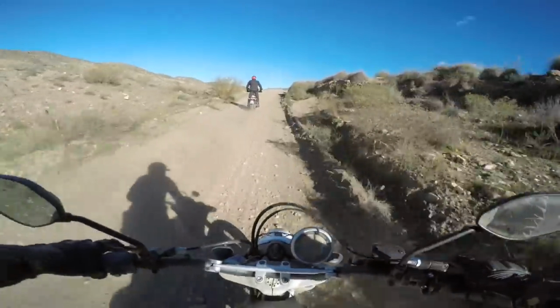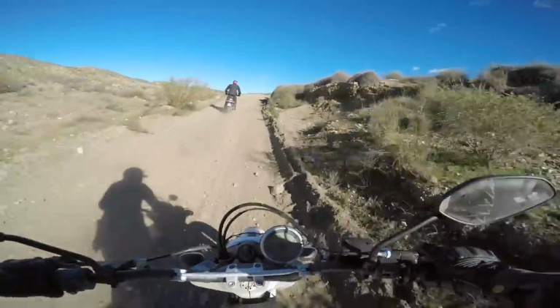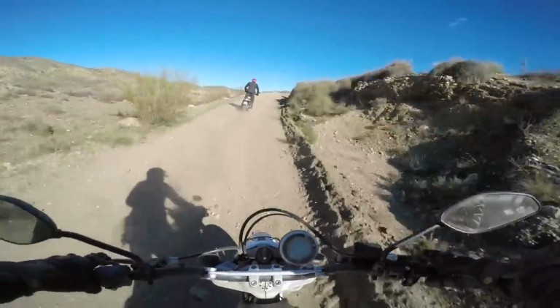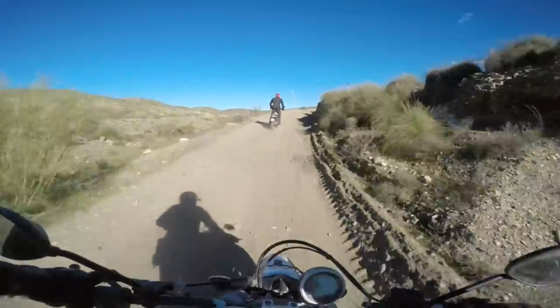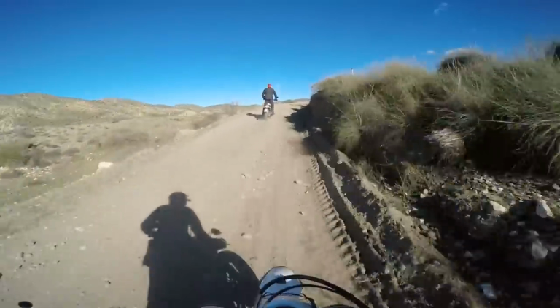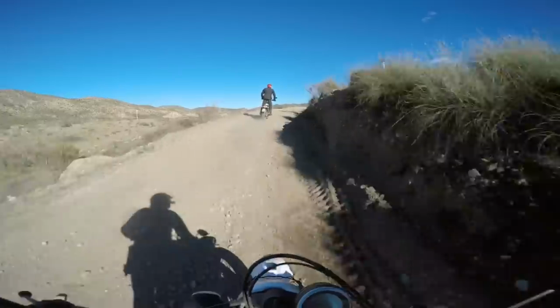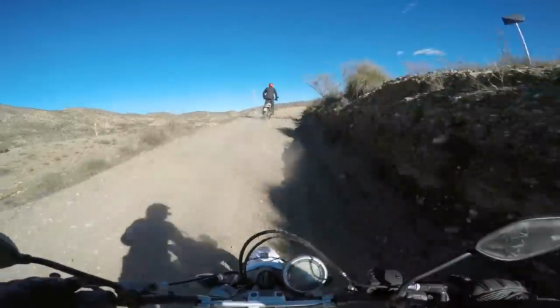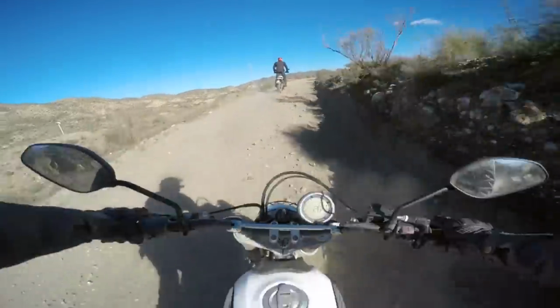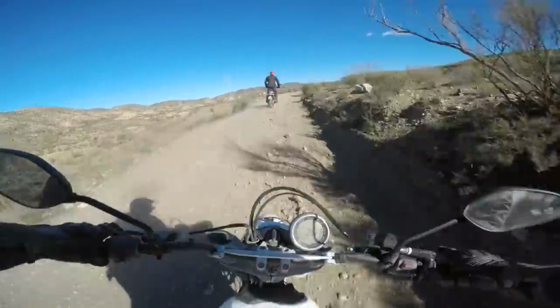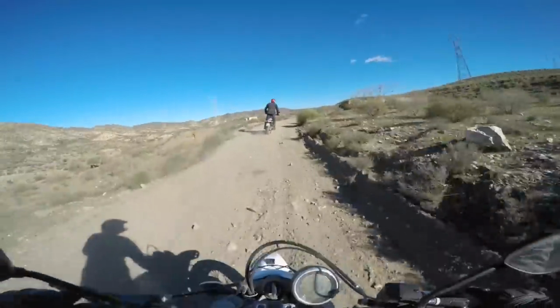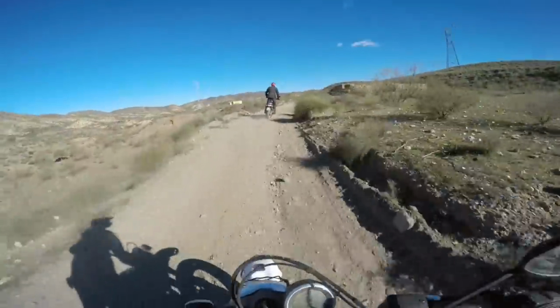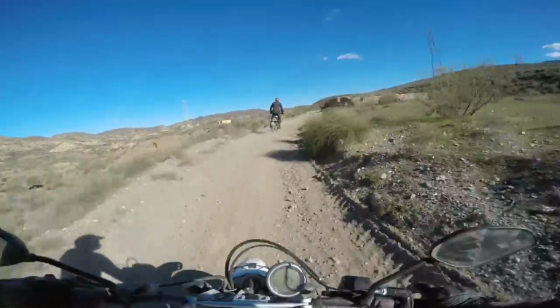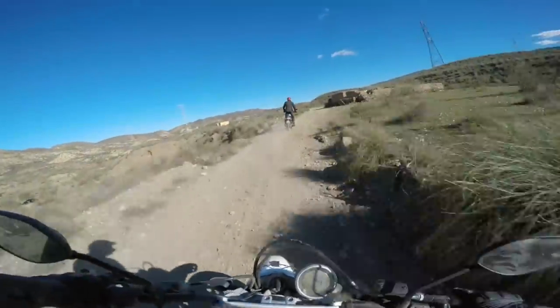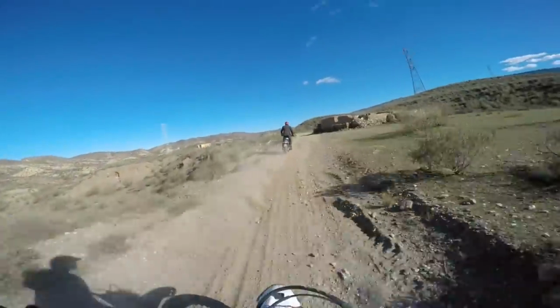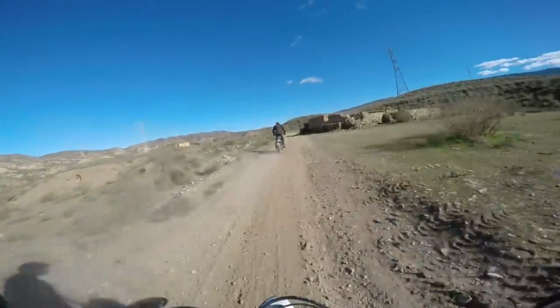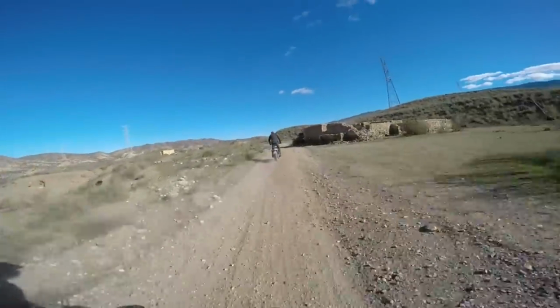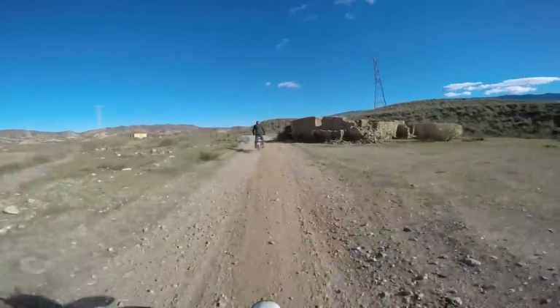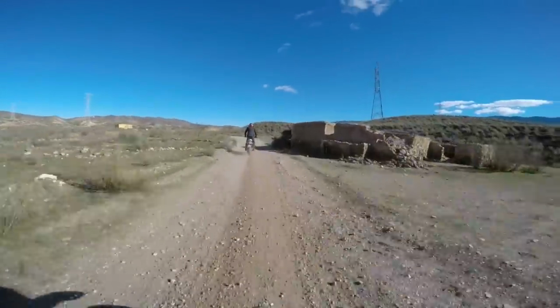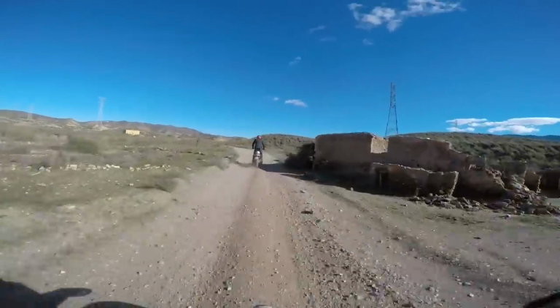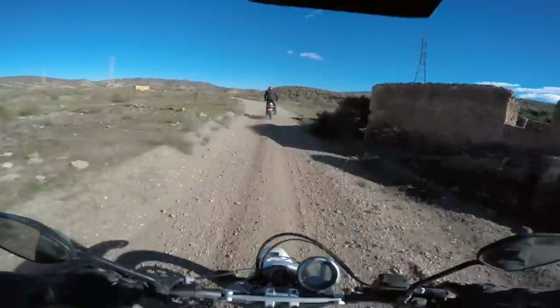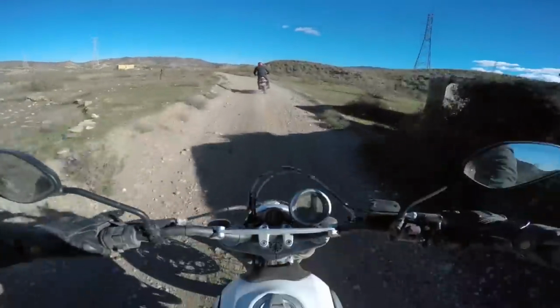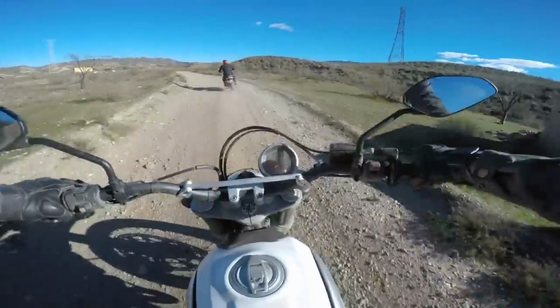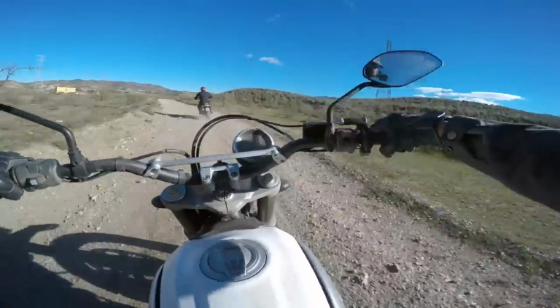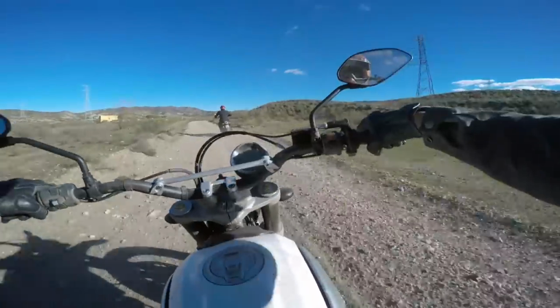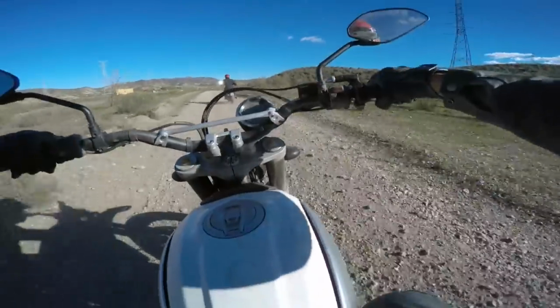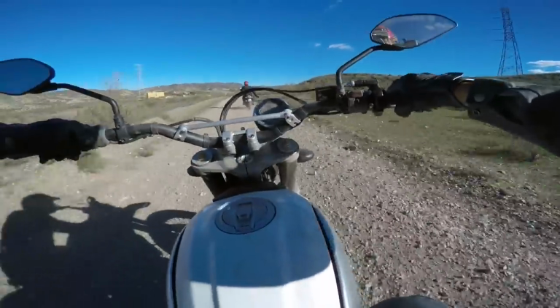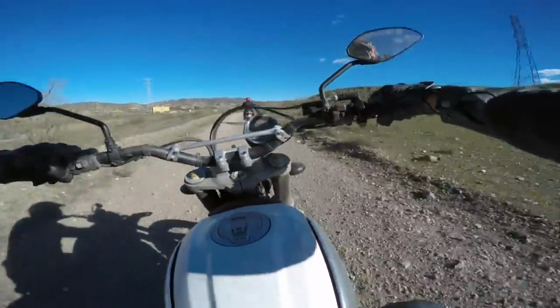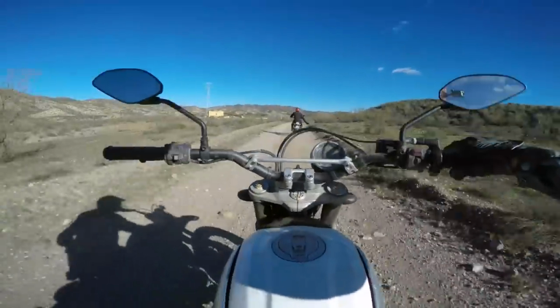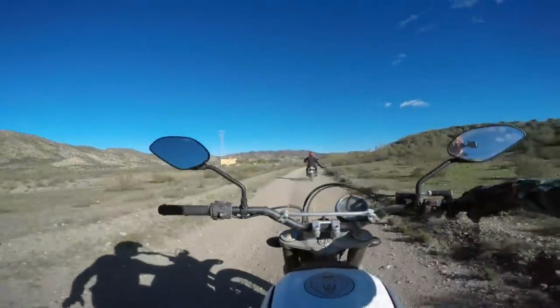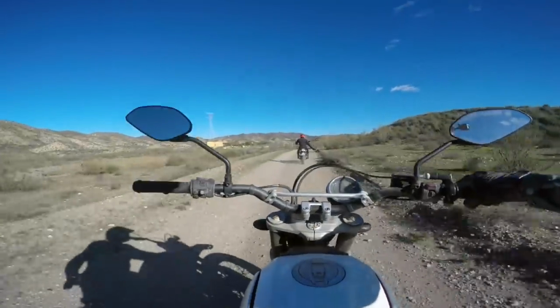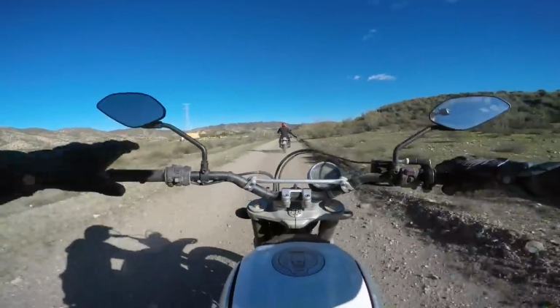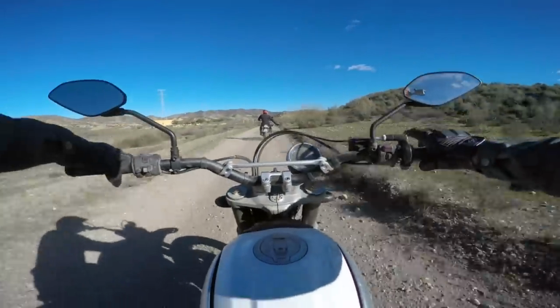This bike is a couple grand more than the first Scrambler Icon. And yeah, it's definitely better, but is it that much more awesome? I don't know.